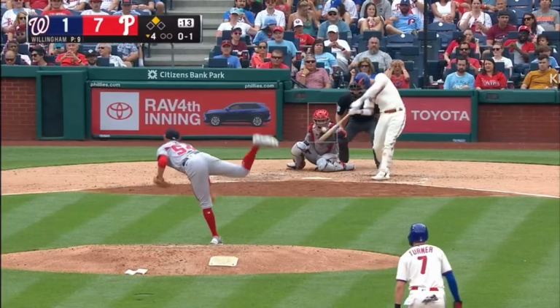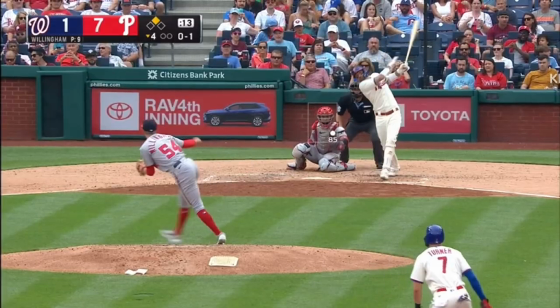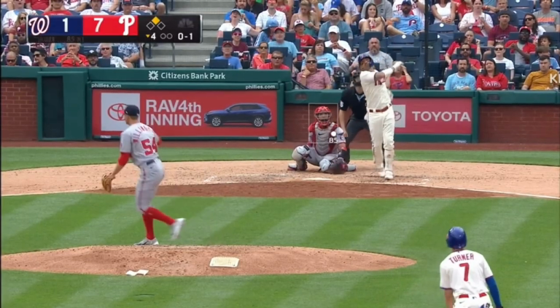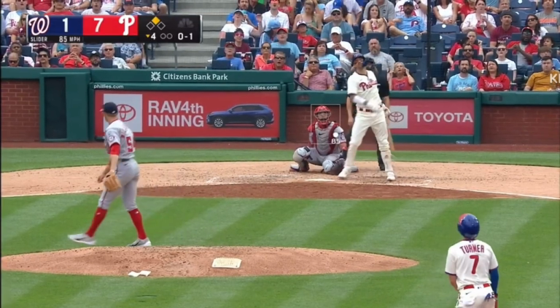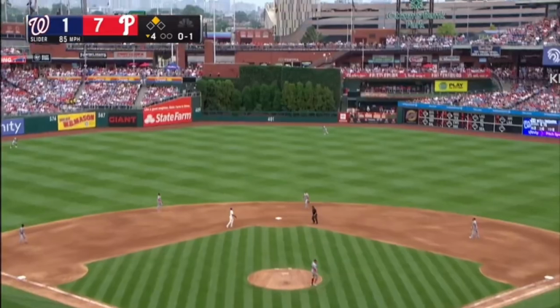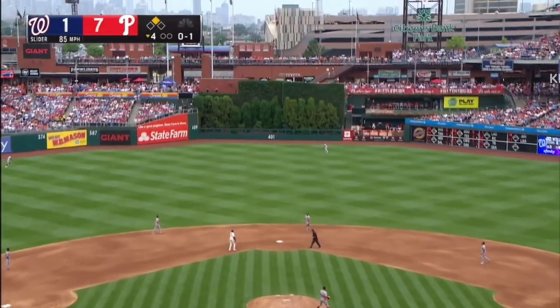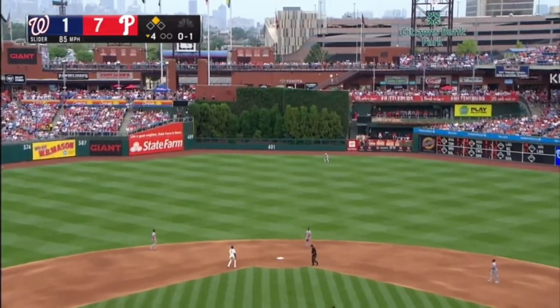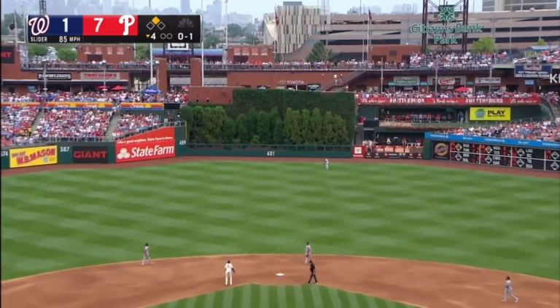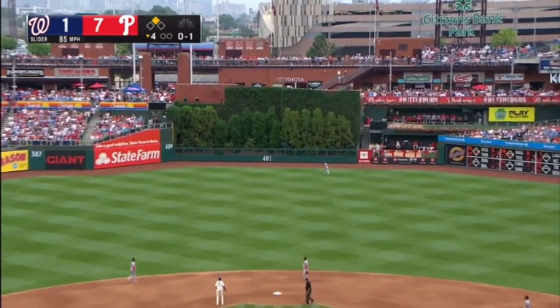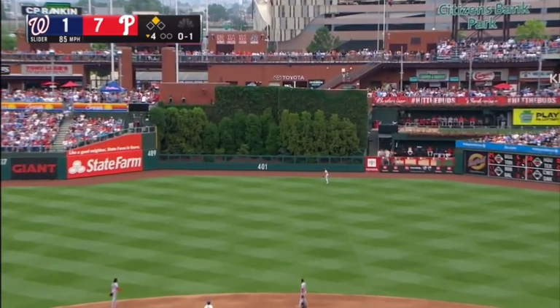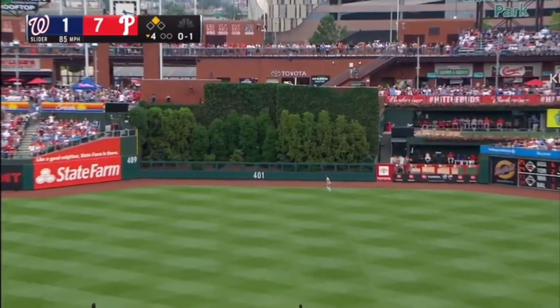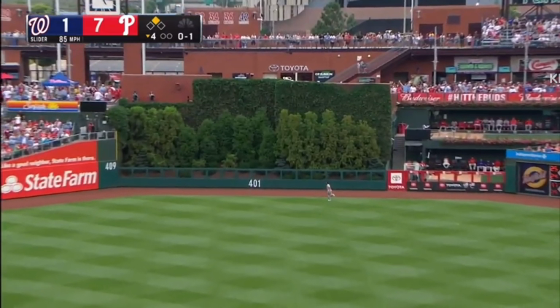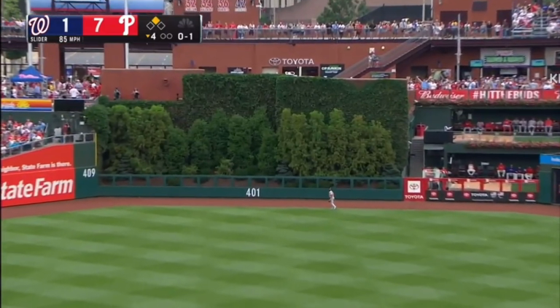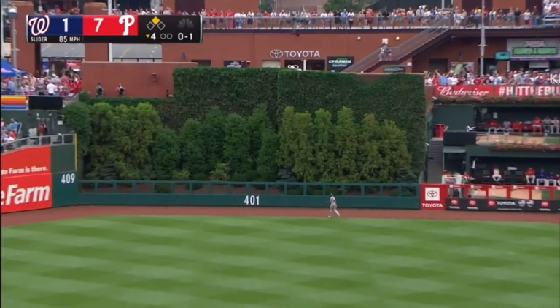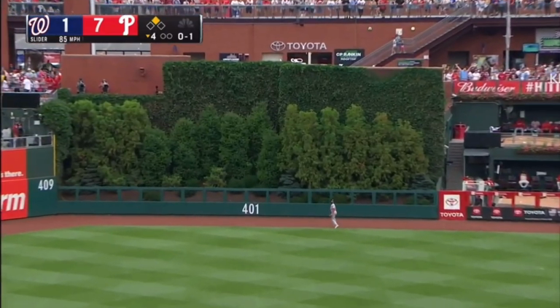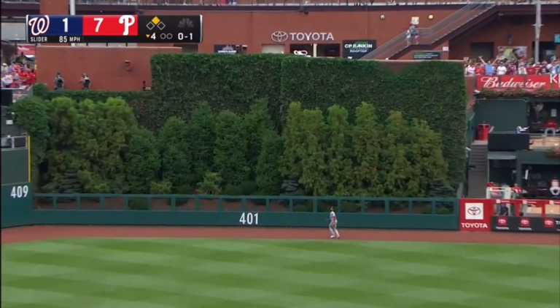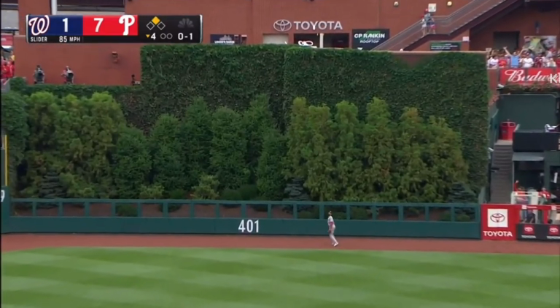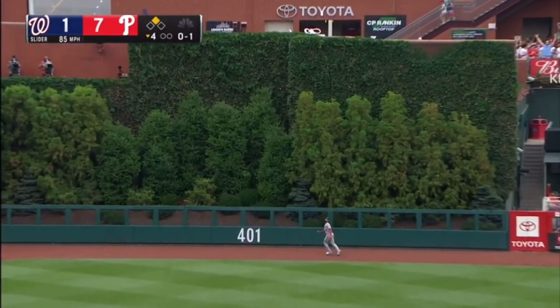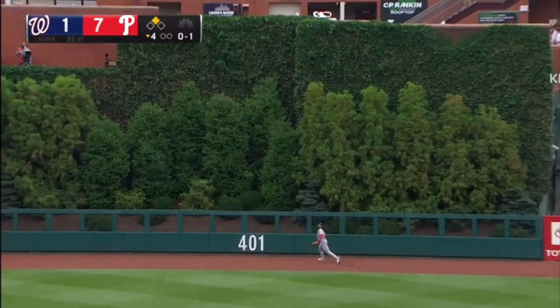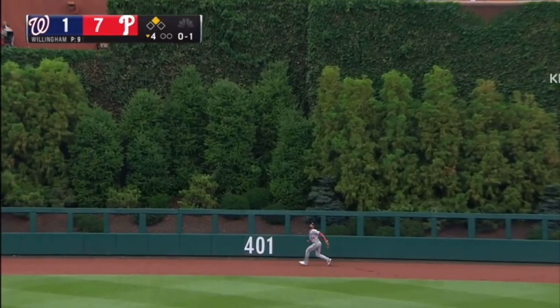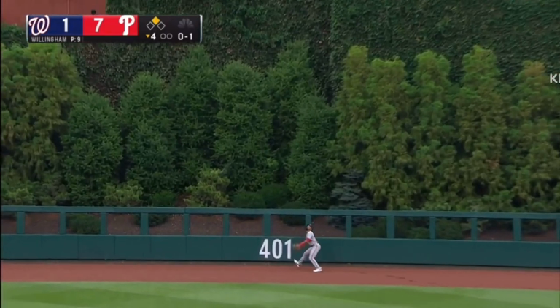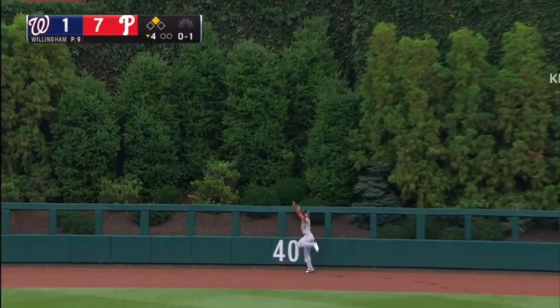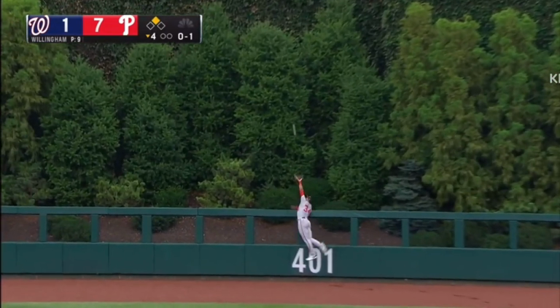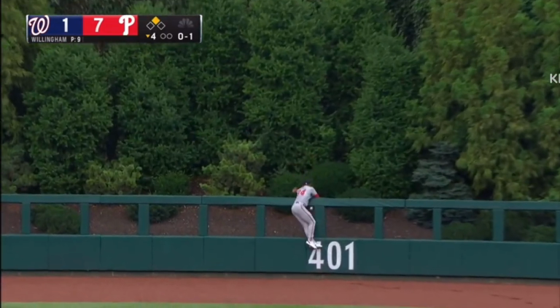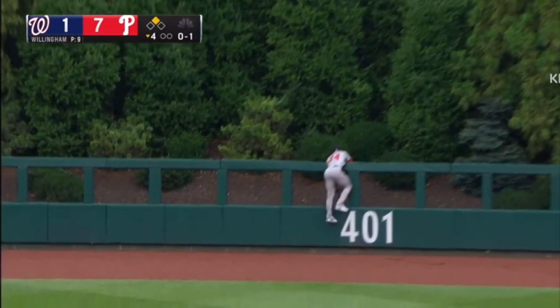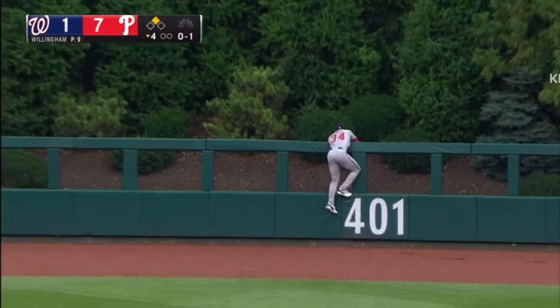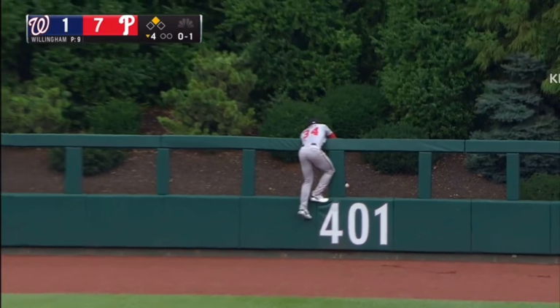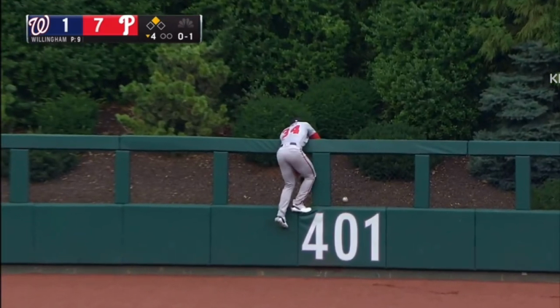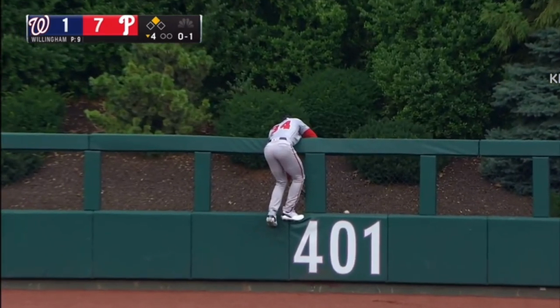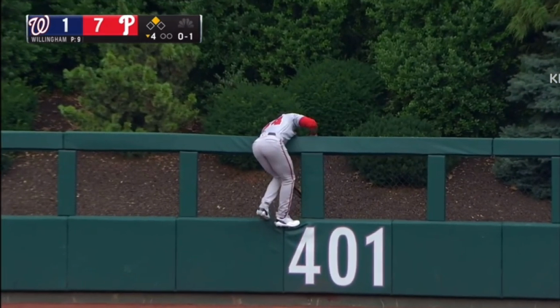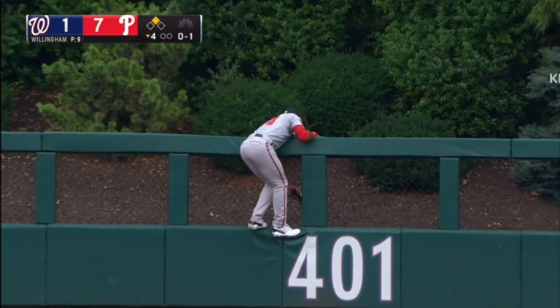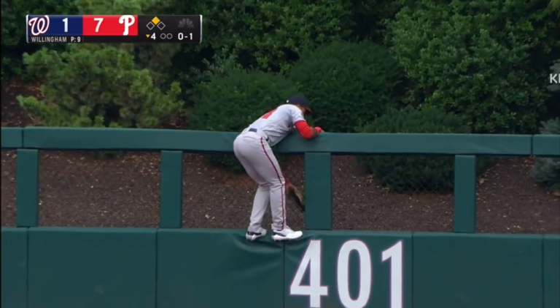Over the moon. And a towering fly ball to deep center field. Hill is going back toward the fence. He jumps! And he missed it!